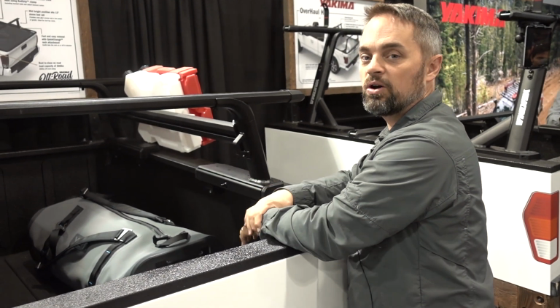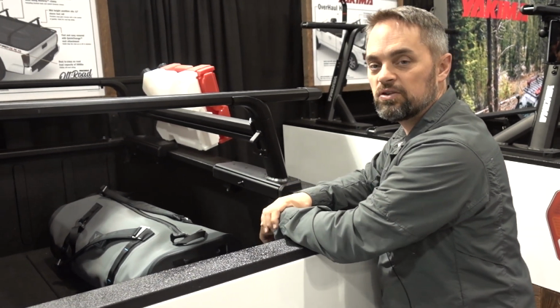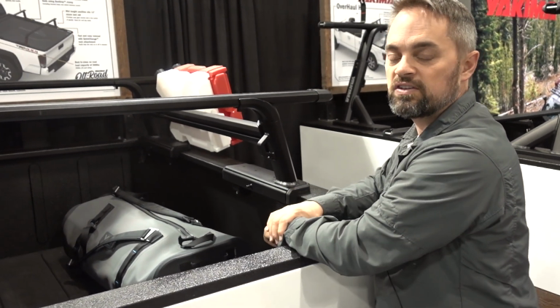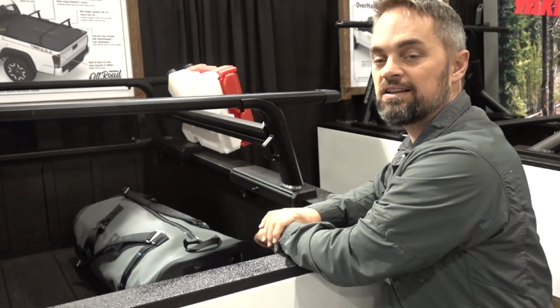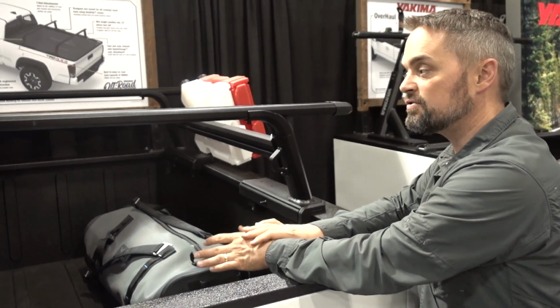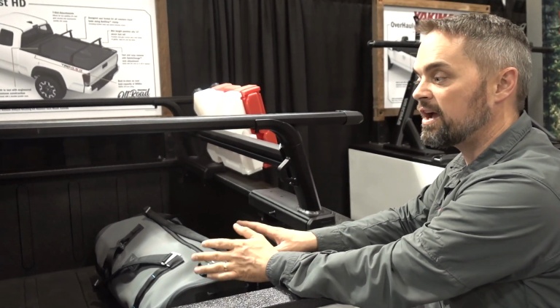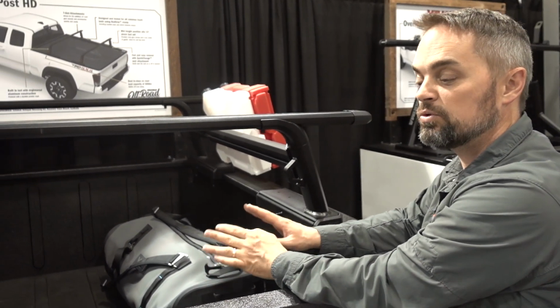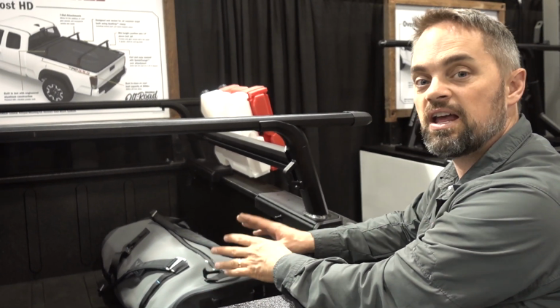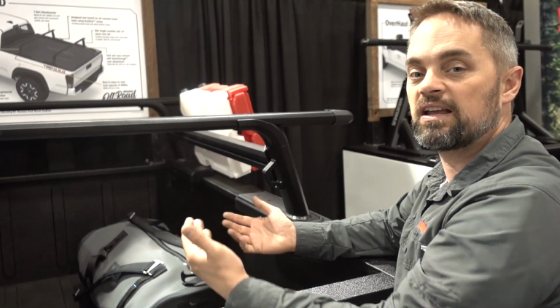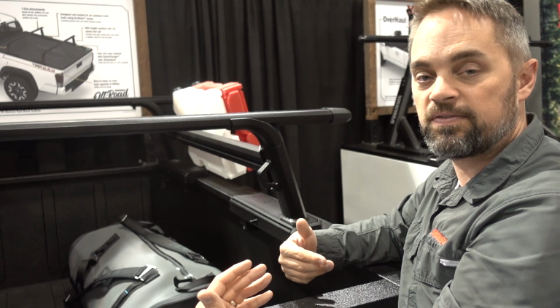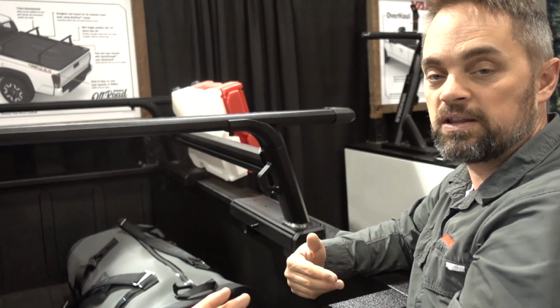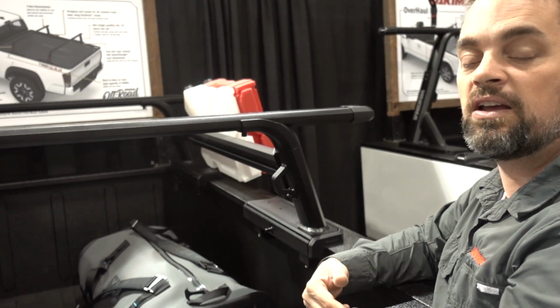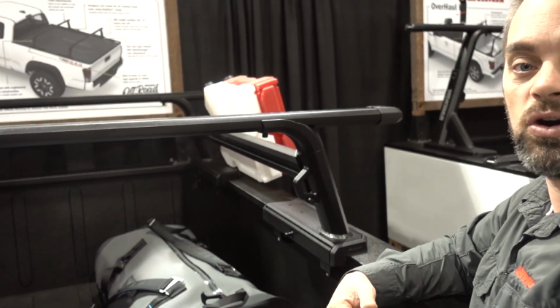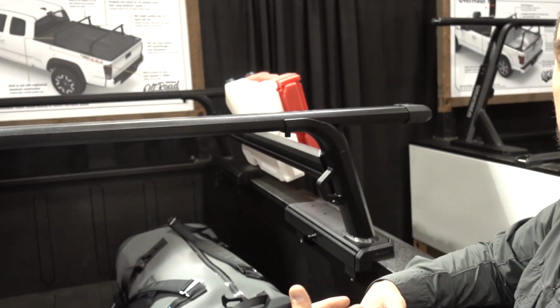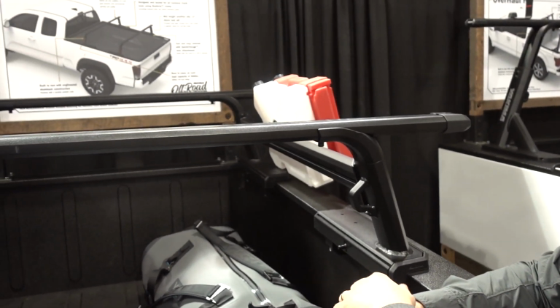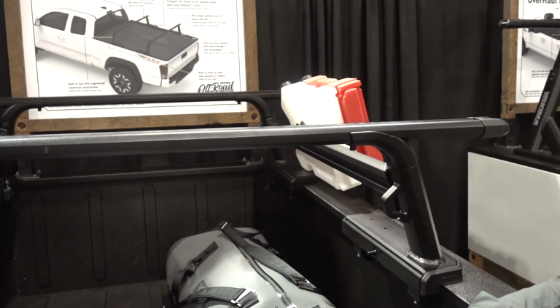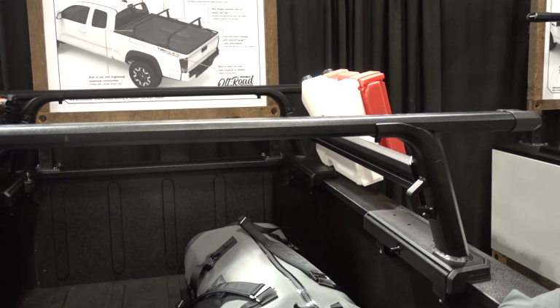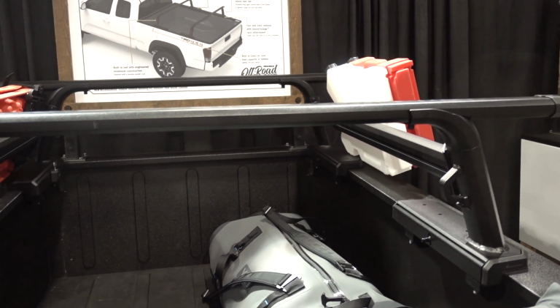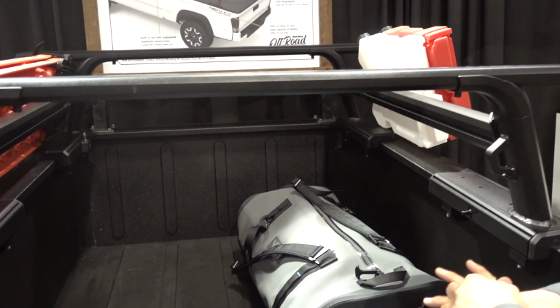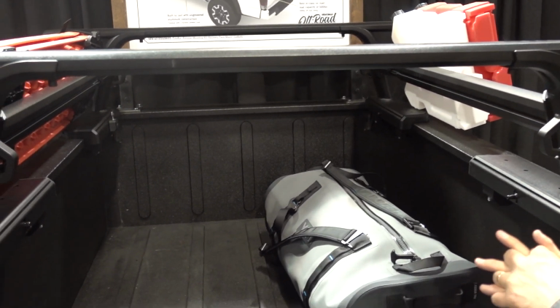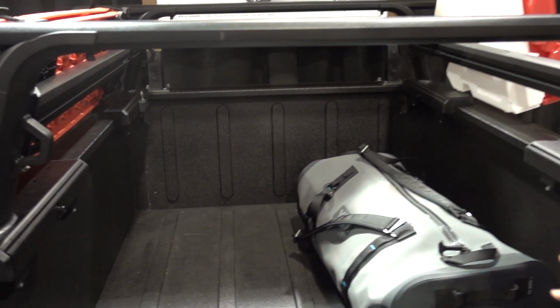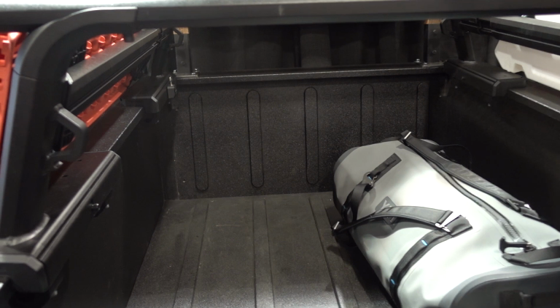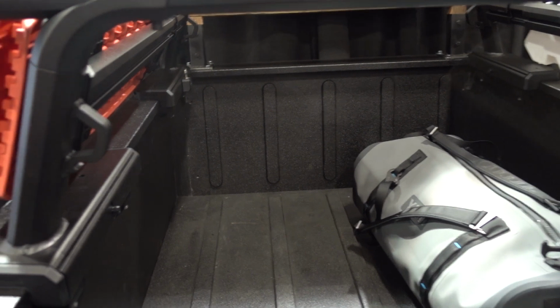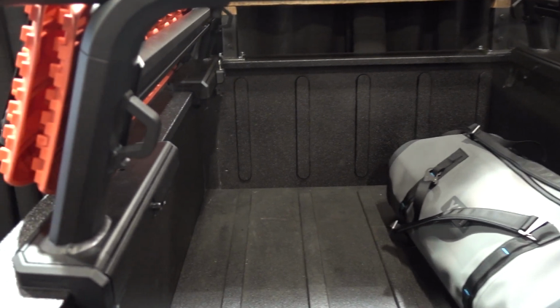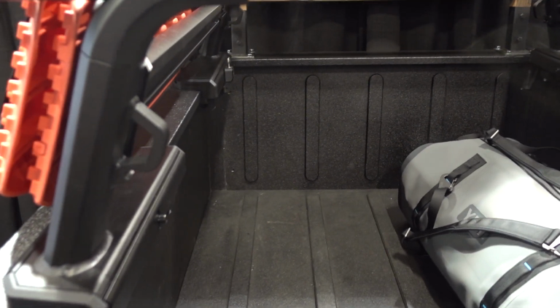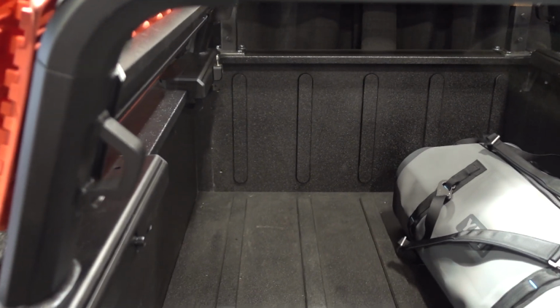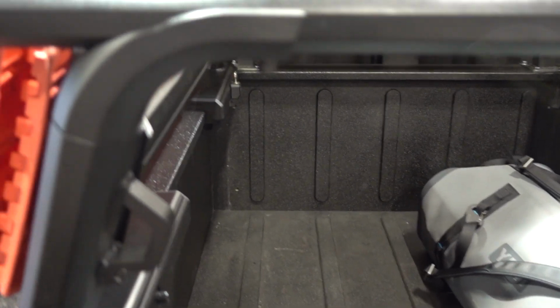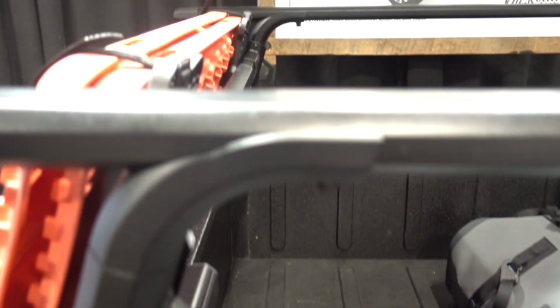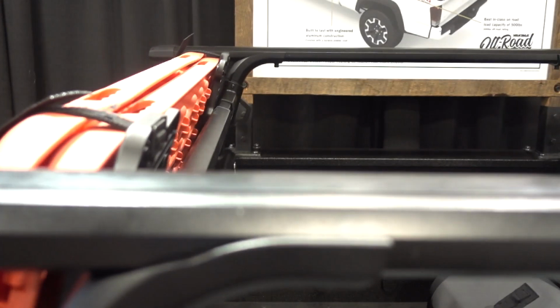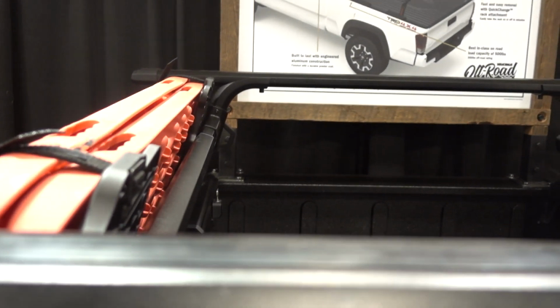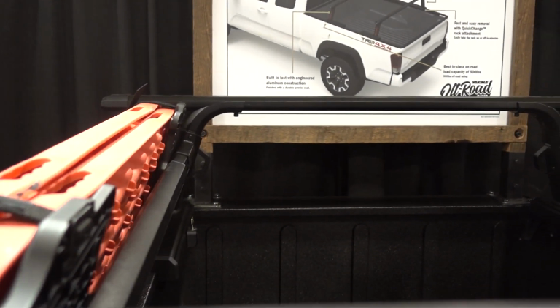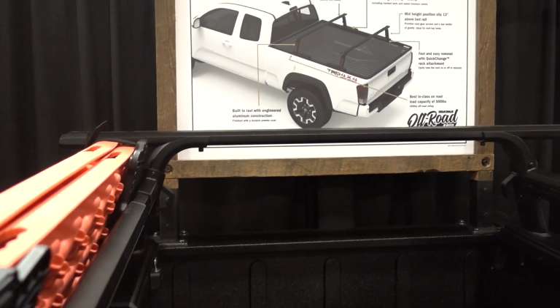So it gives you the versatility to have a truck rack when you want it and then take it off quickly when you don't. And that is the Outpost HD, an exciting new product from Yakima. To learn more, go to yakima.com.